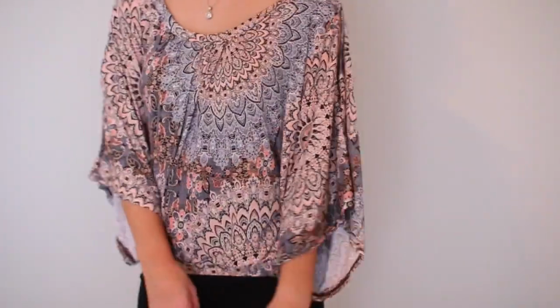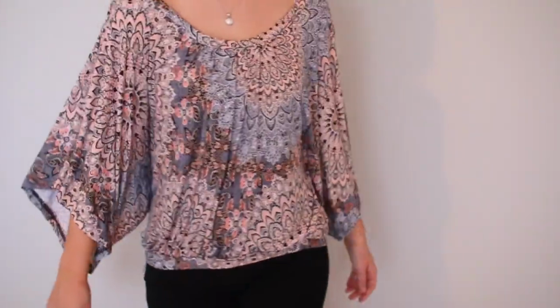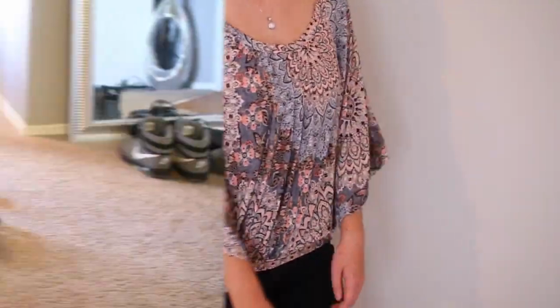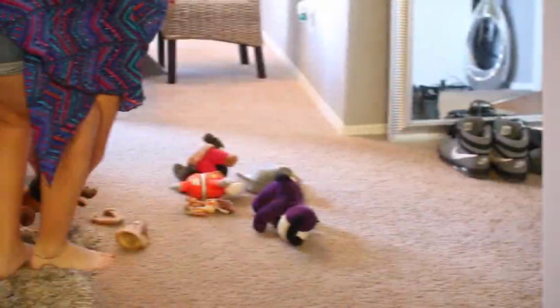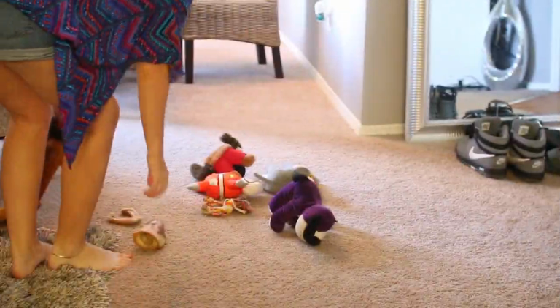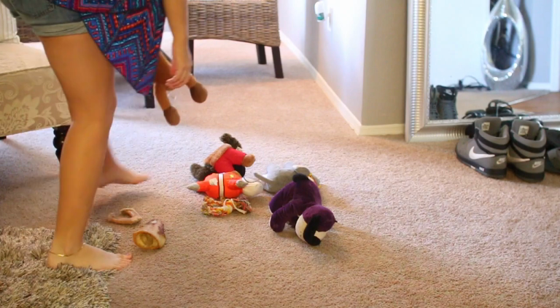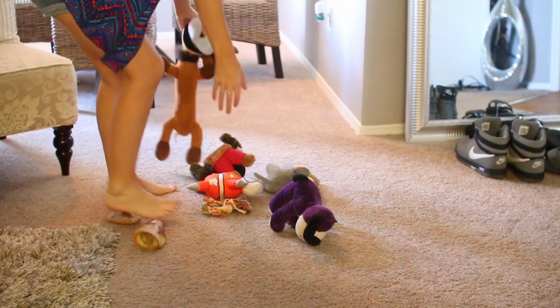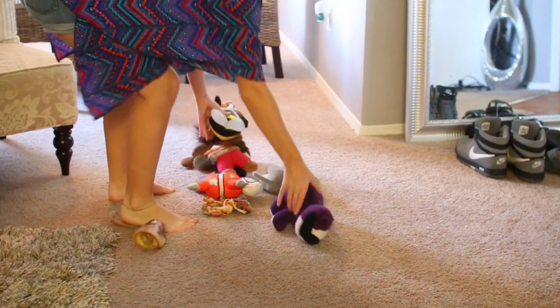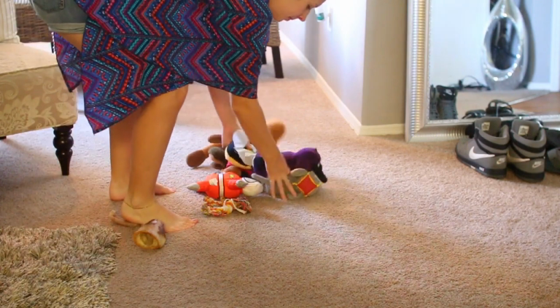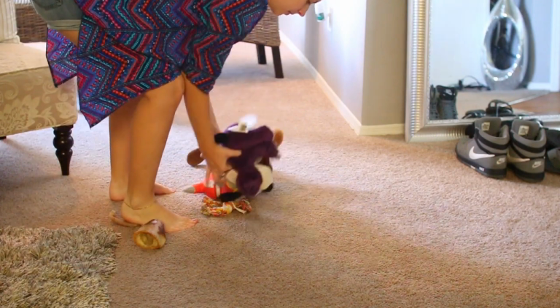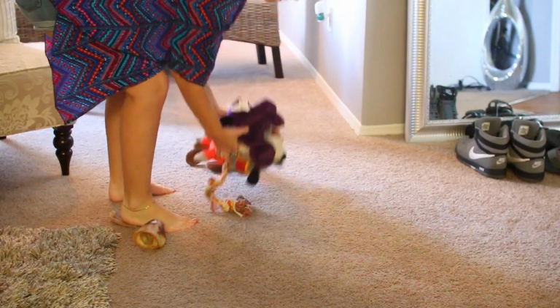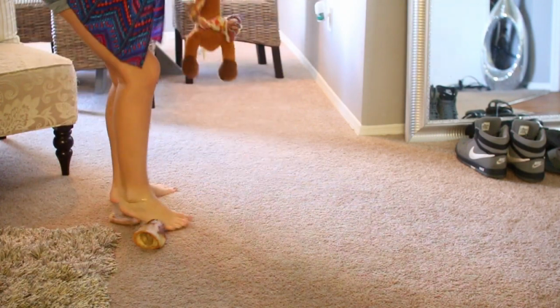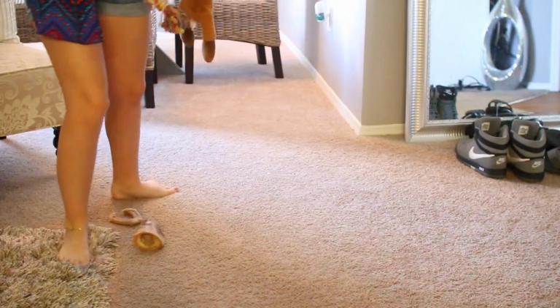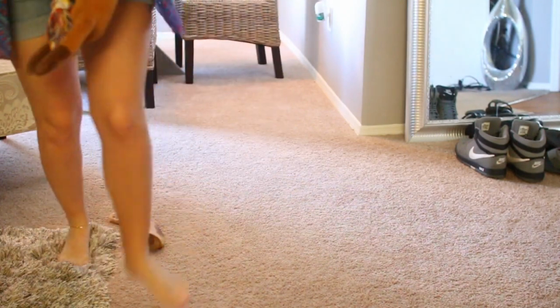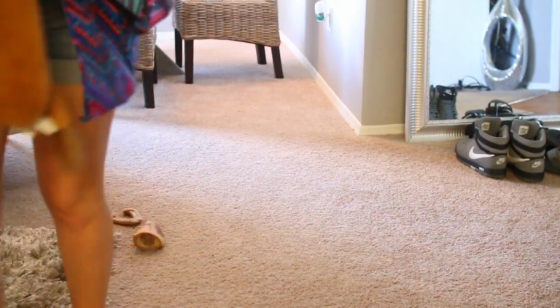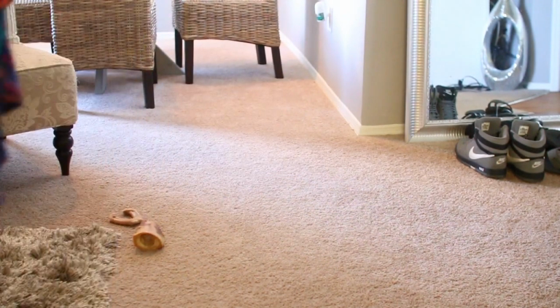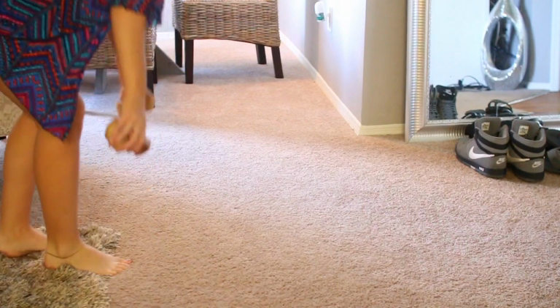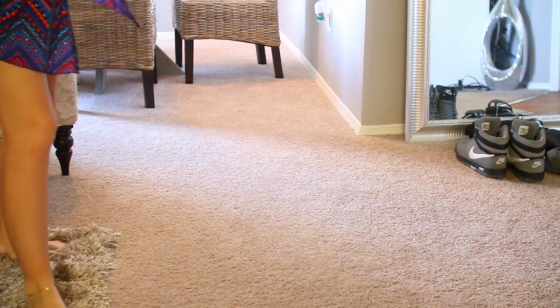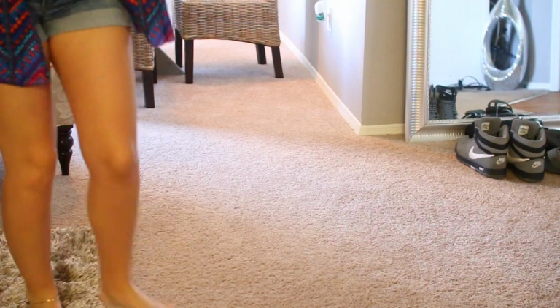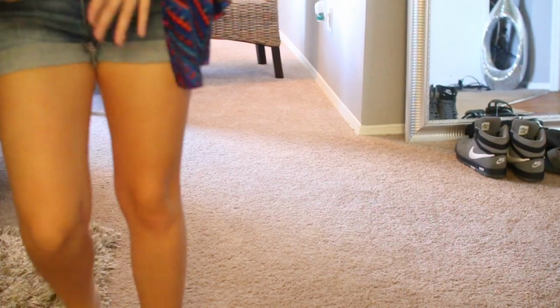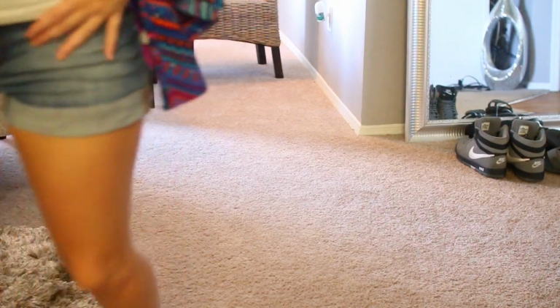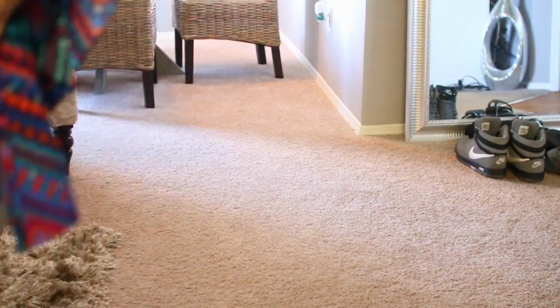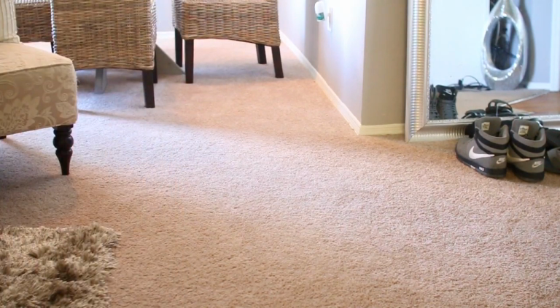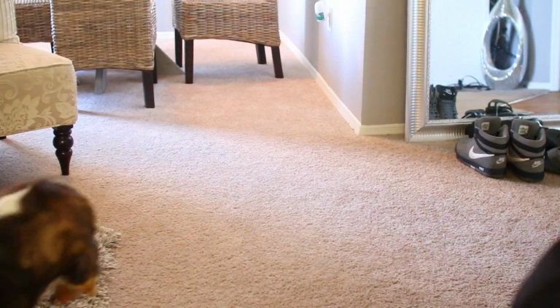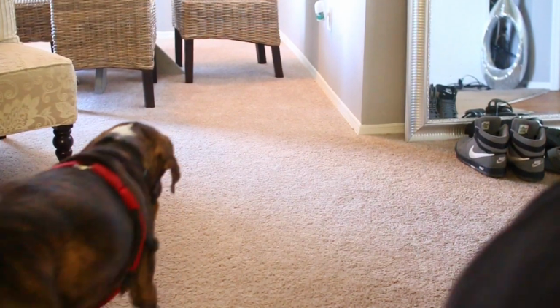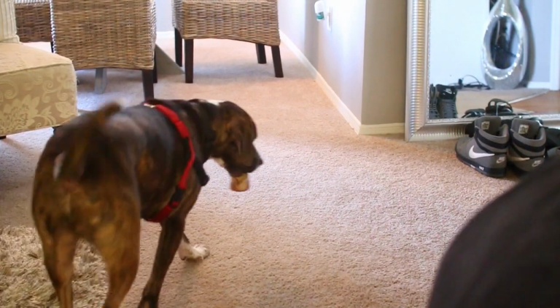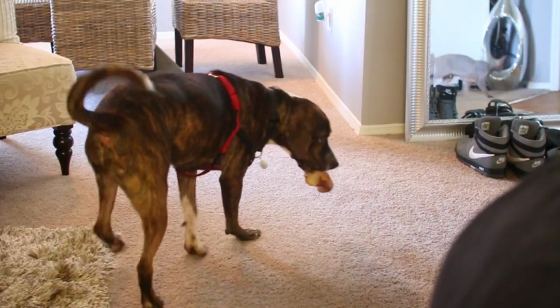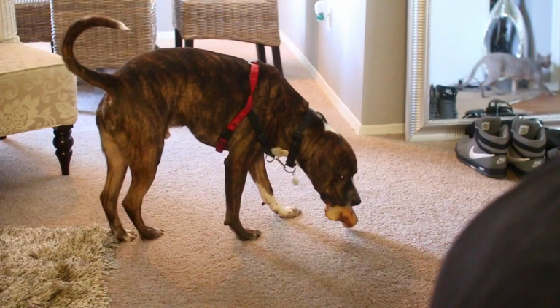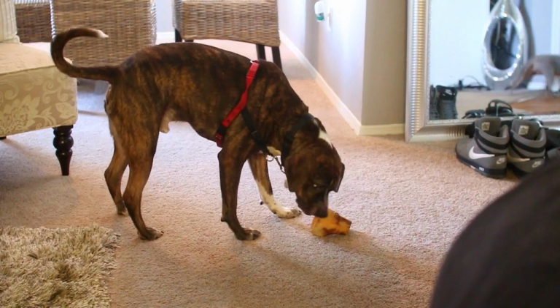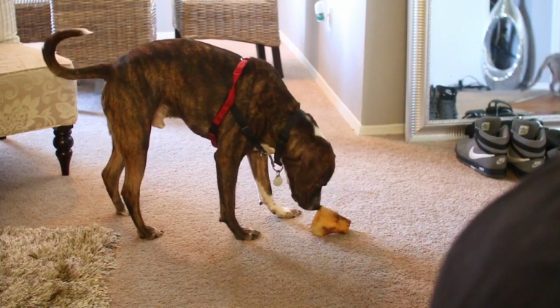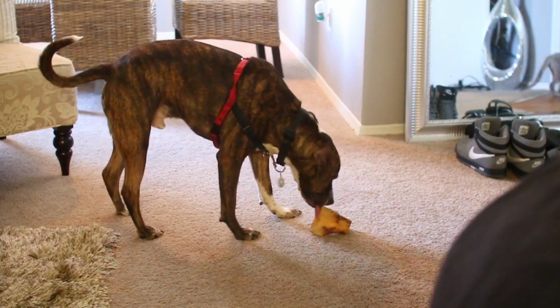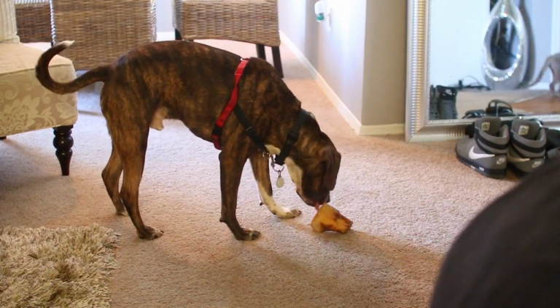Once I'm dressed I like to go ahead and pick up some things around the house — normally dog toys because Brody likes to pull them all out. And watch this: as soon as I pick them all up he just brings them right back out. It is ridiculous. He's like a little baby.